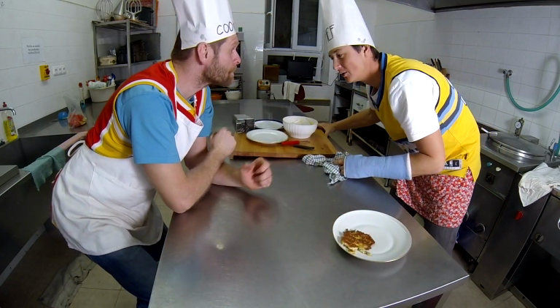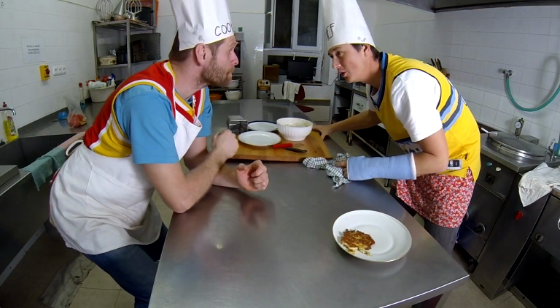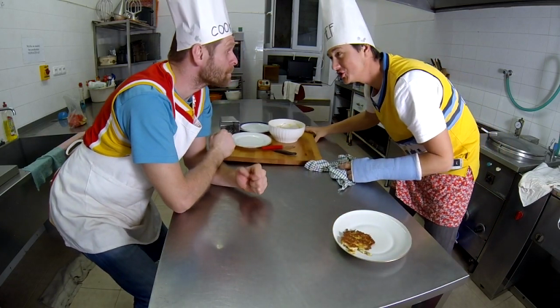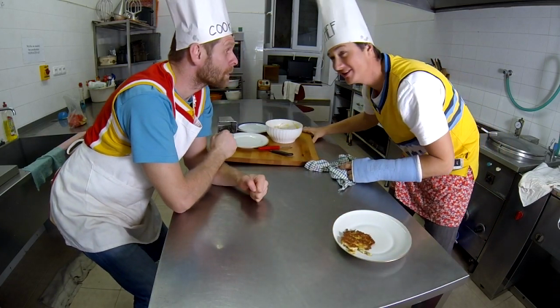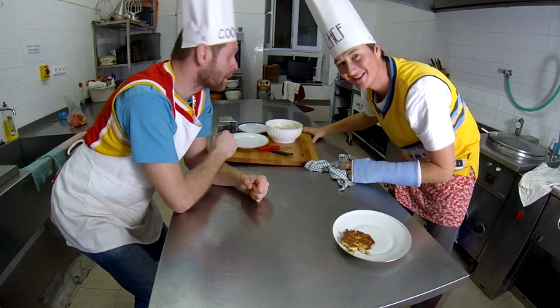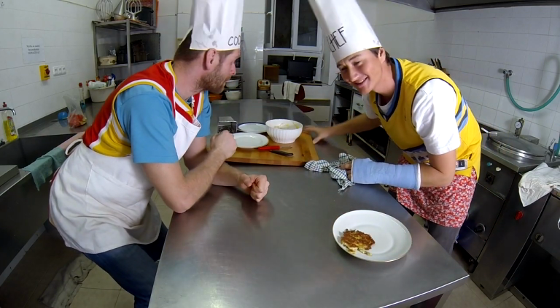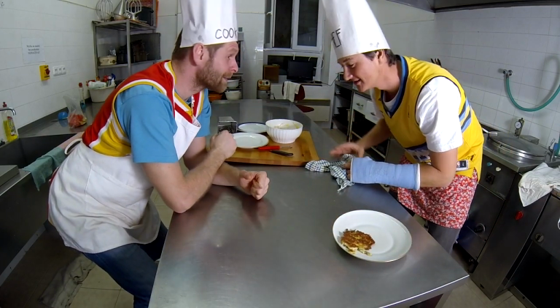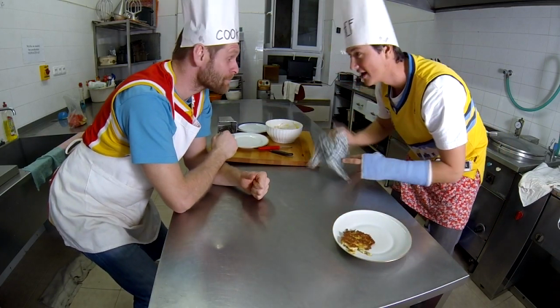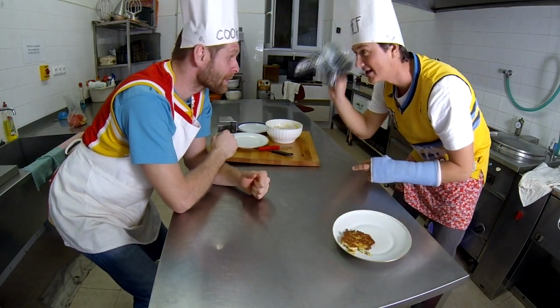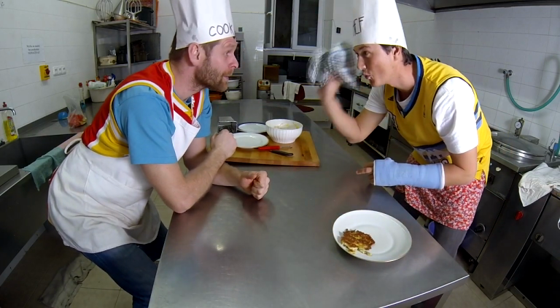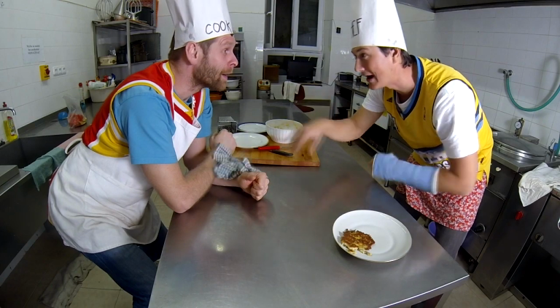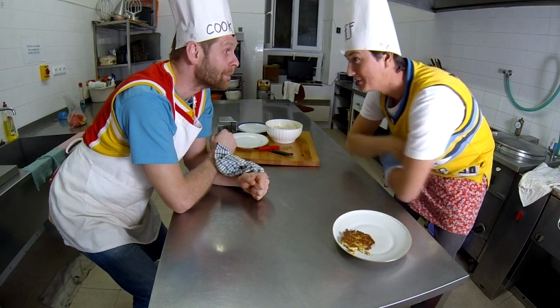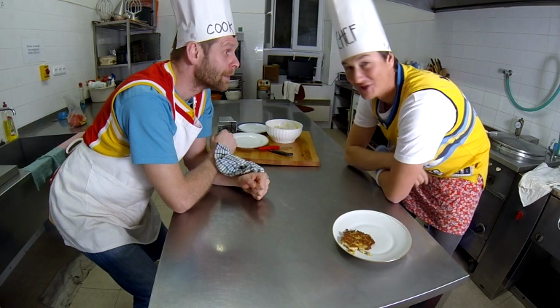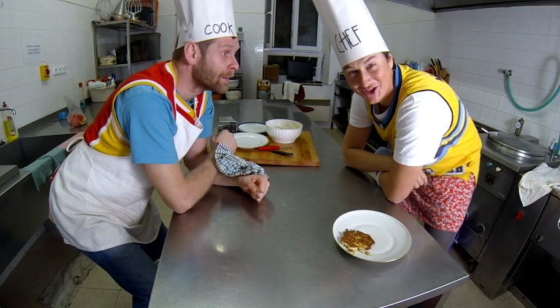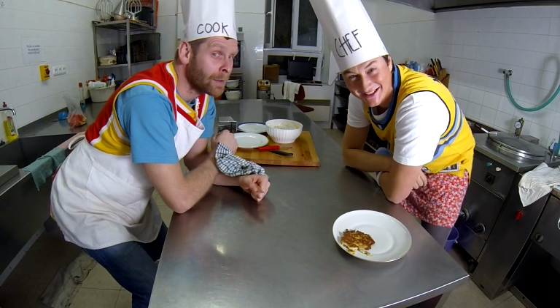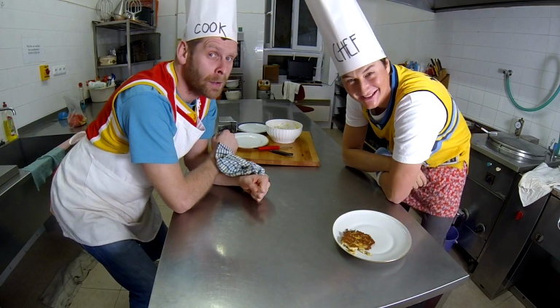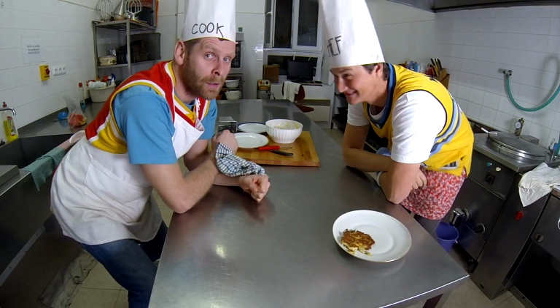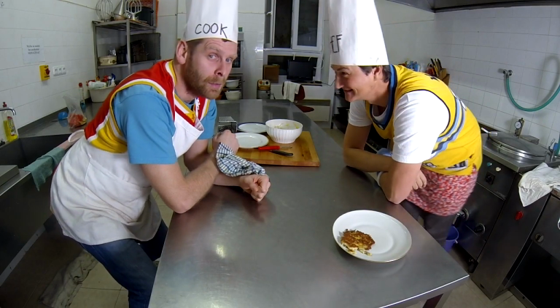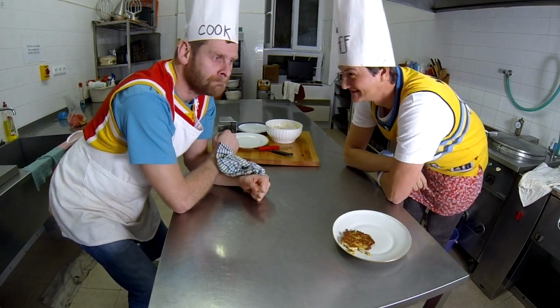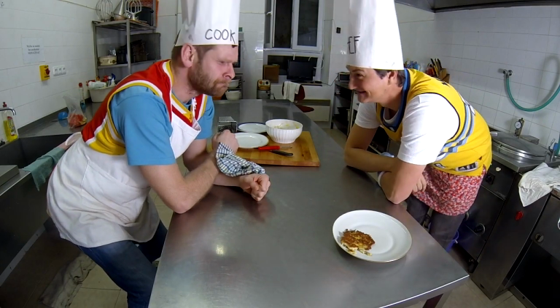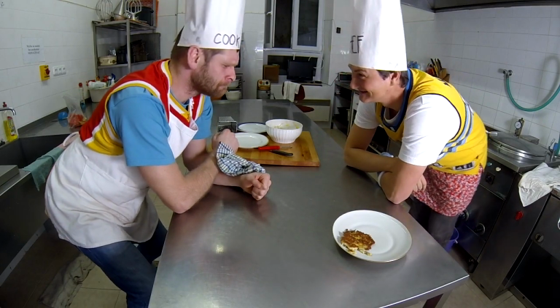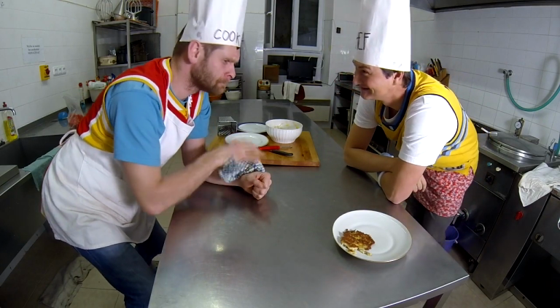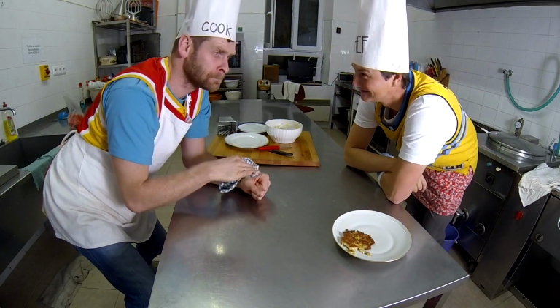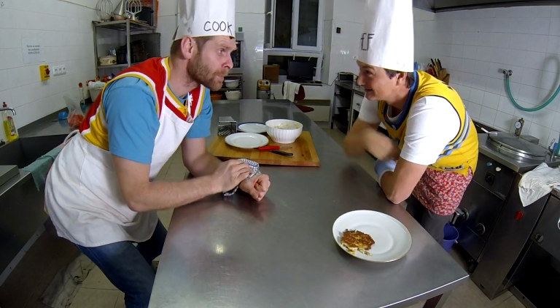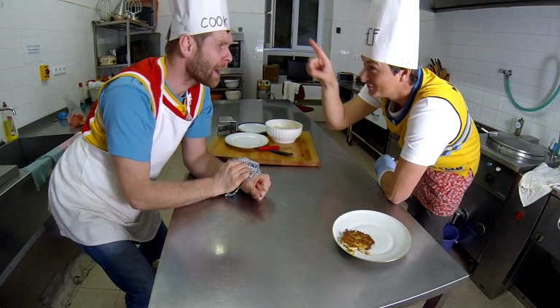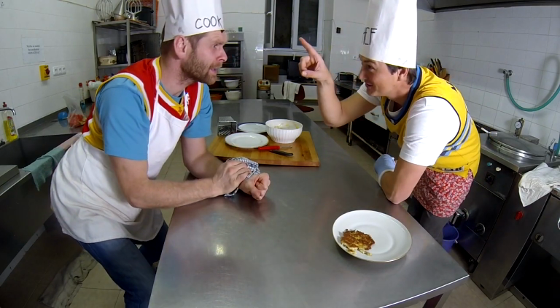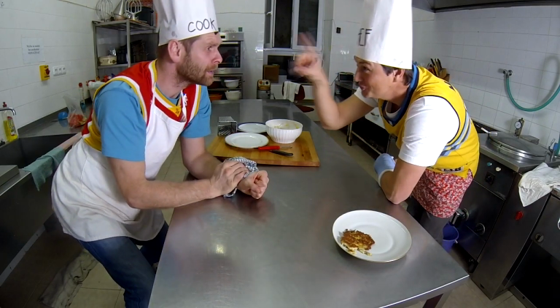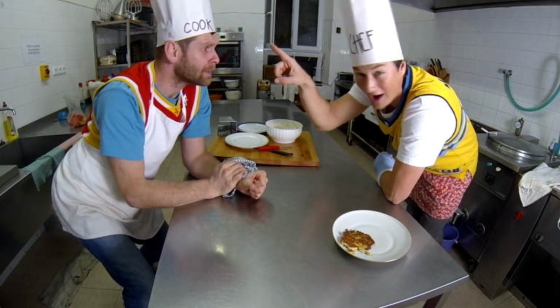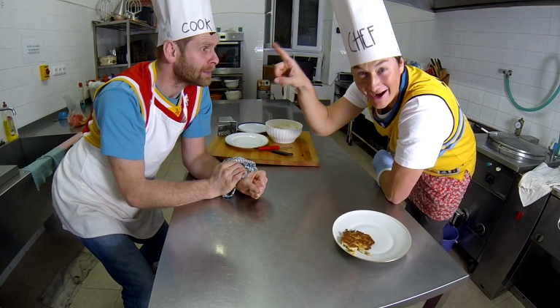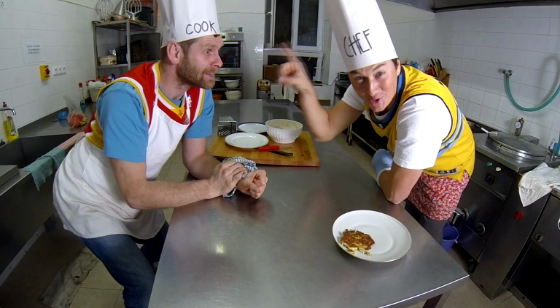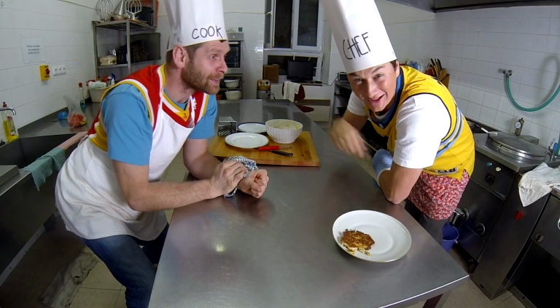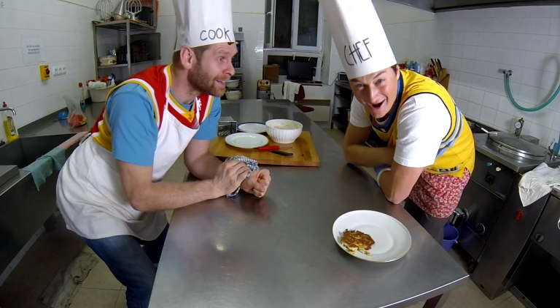Wash the dishes and wipe the dishes. Why? You are a cook now.